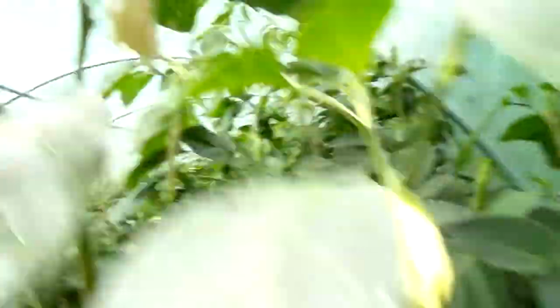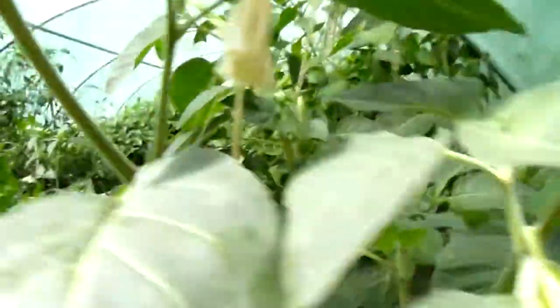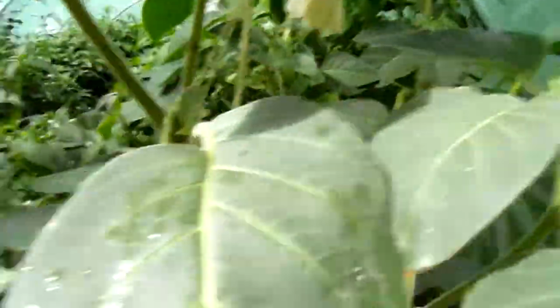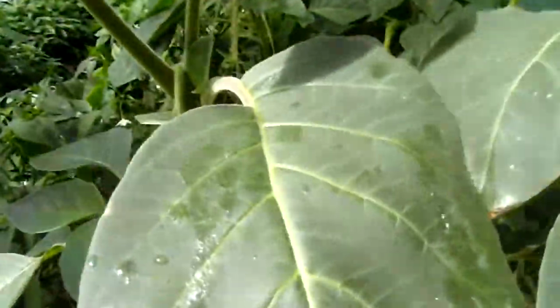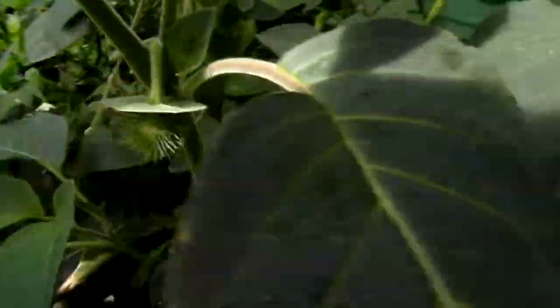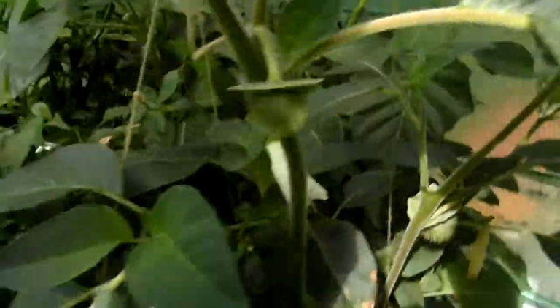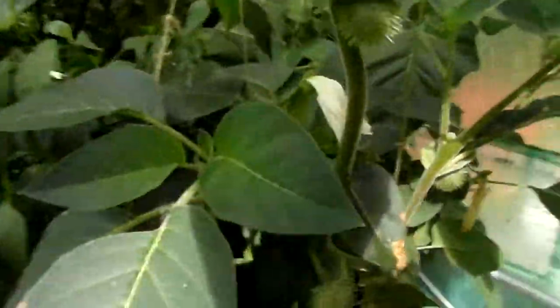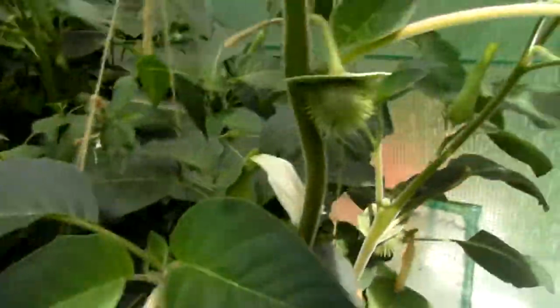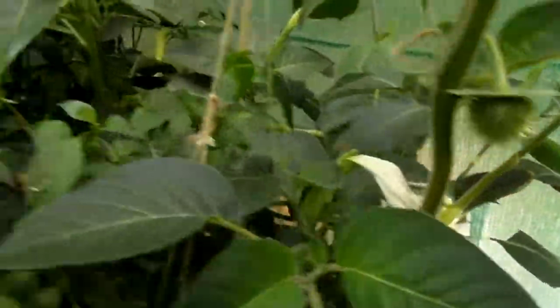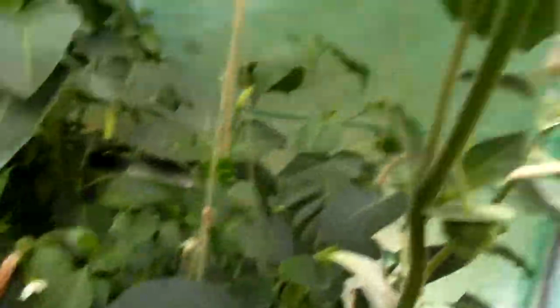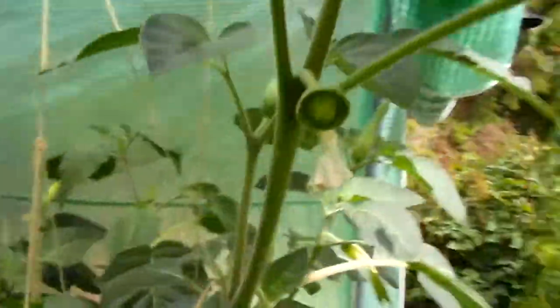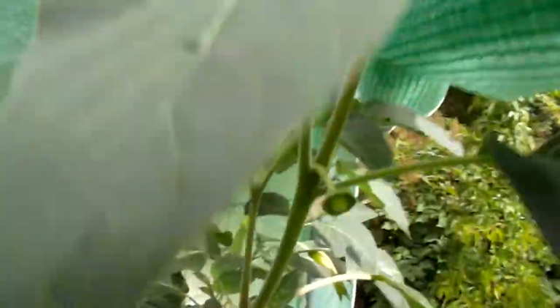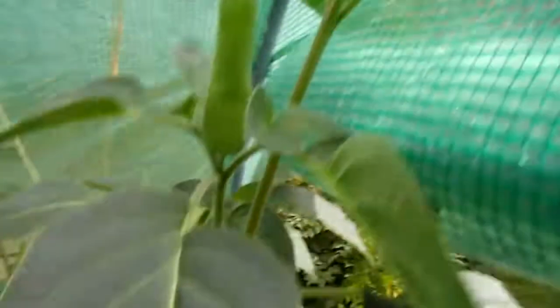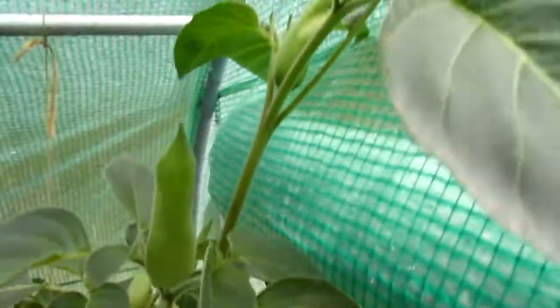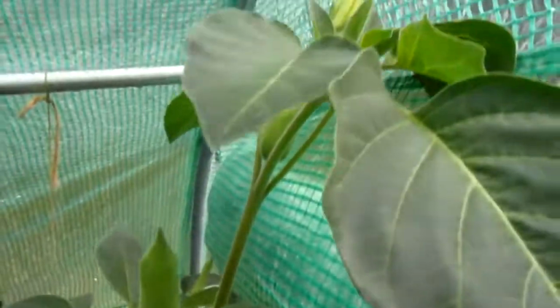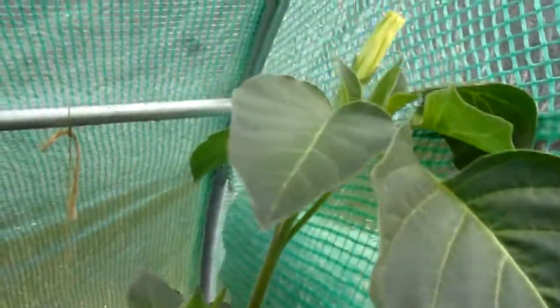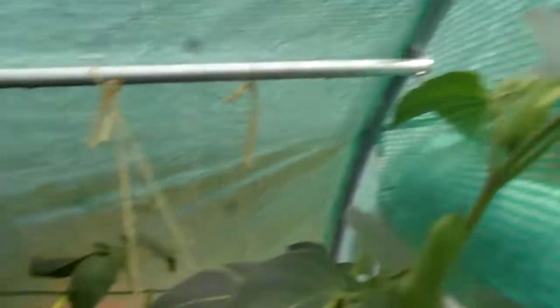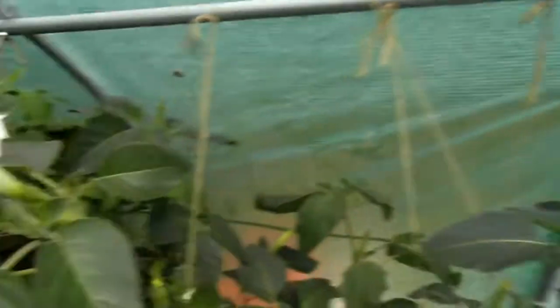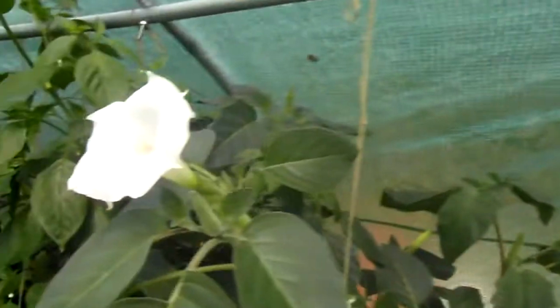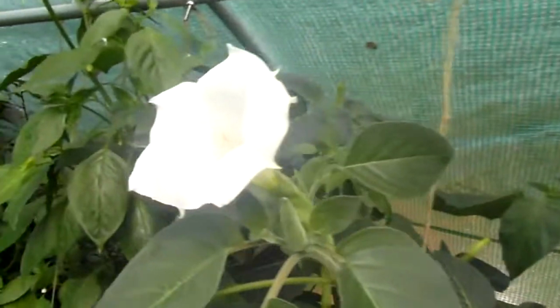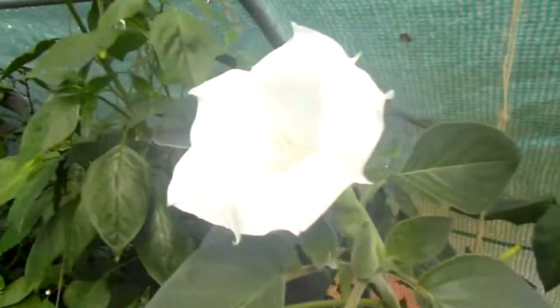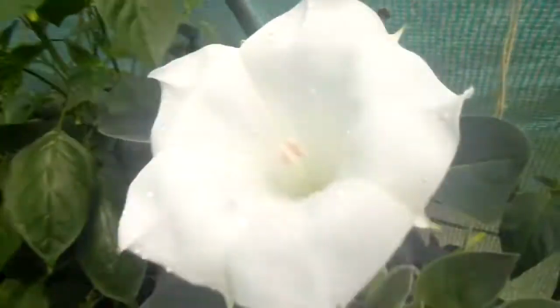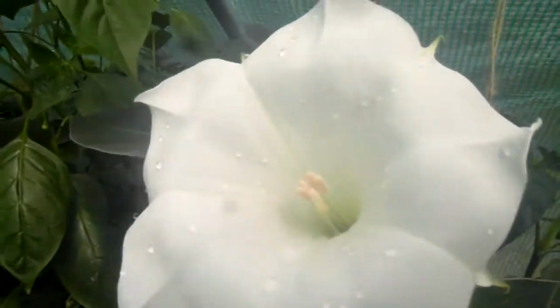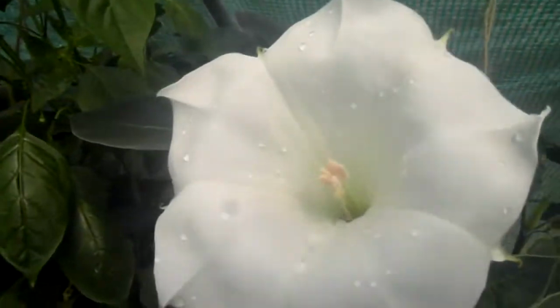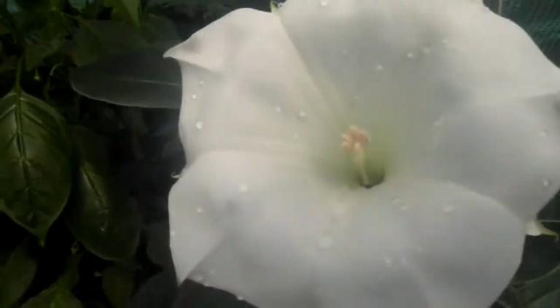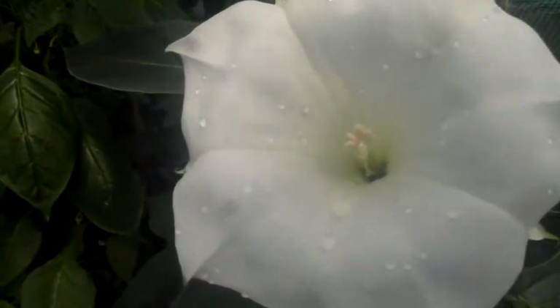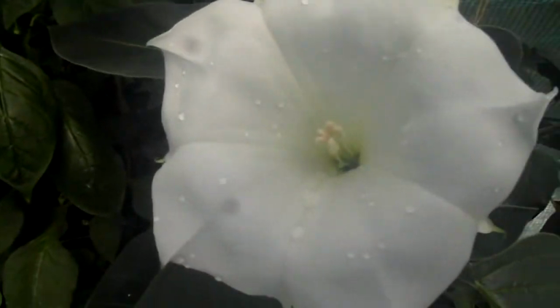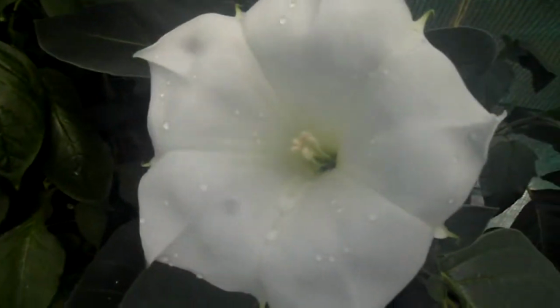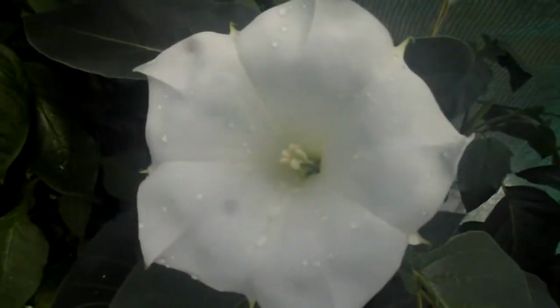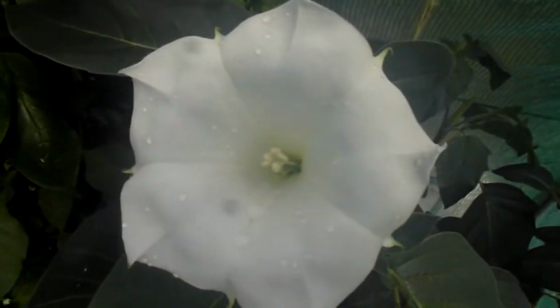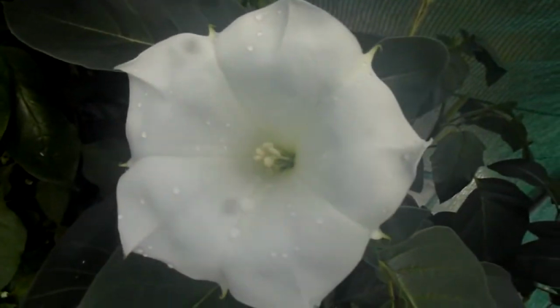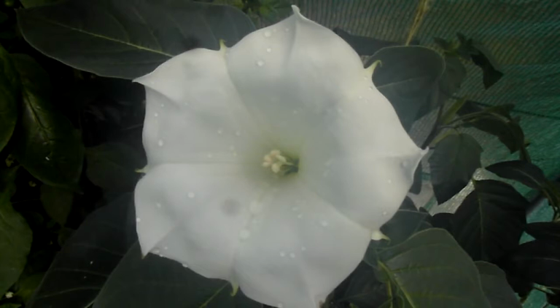Over here is the Datura — it's been flowering like crazy. Such a lovely flower.